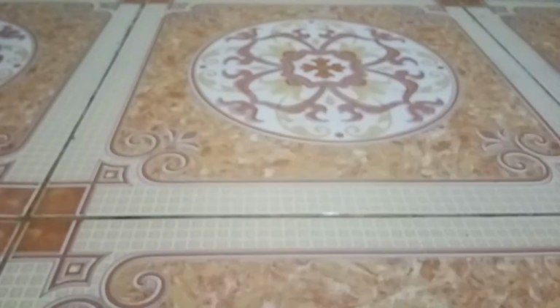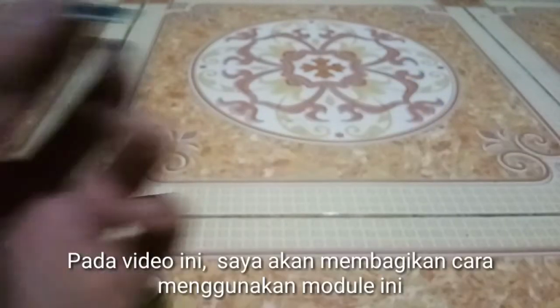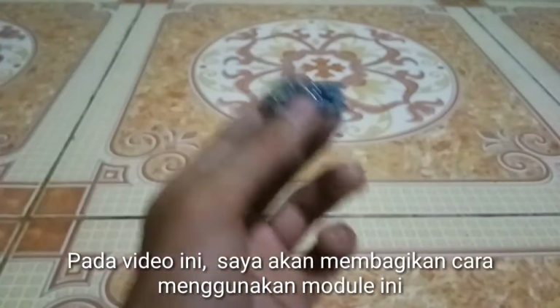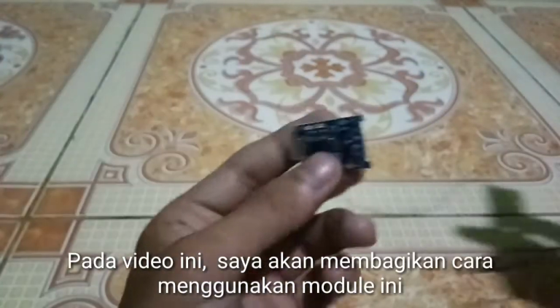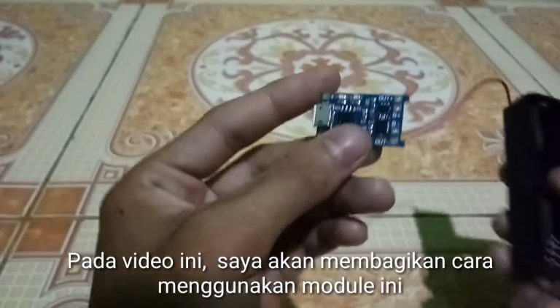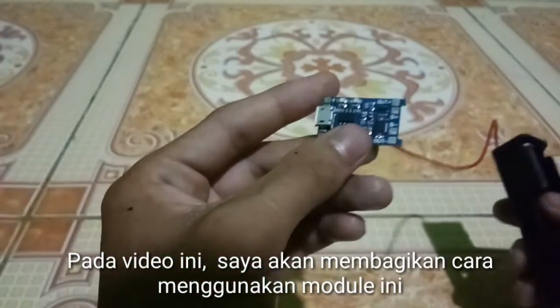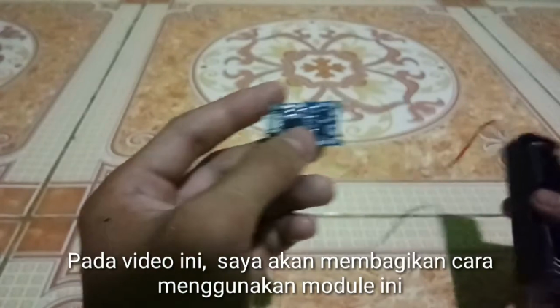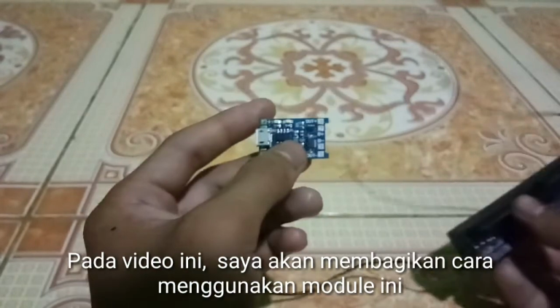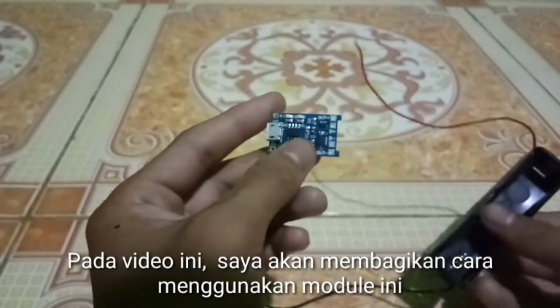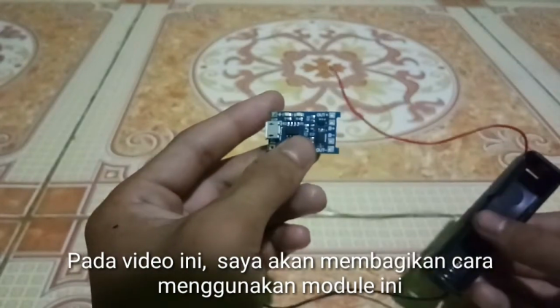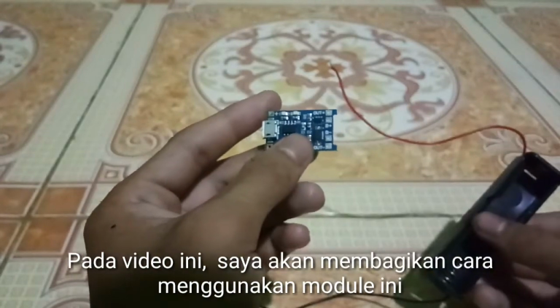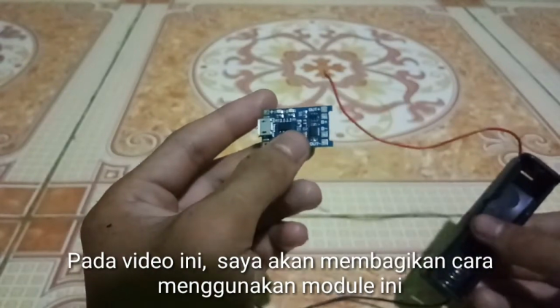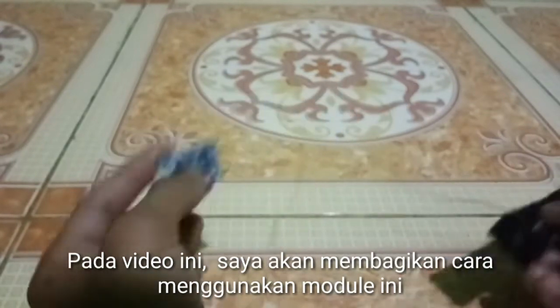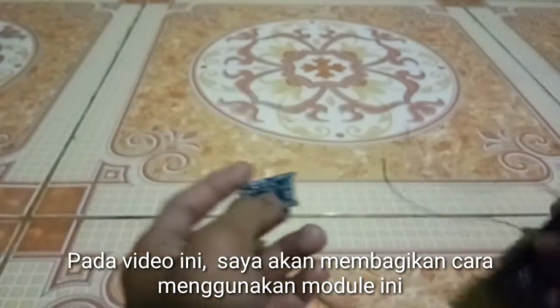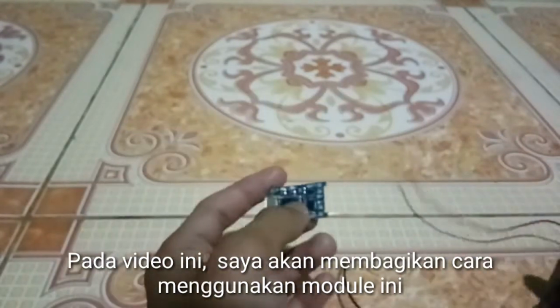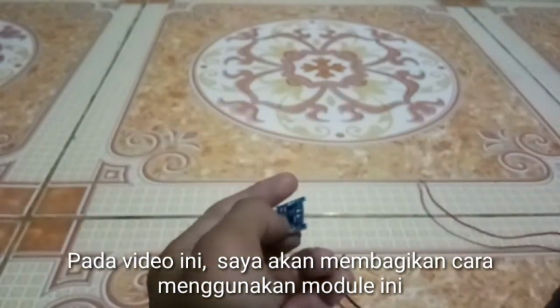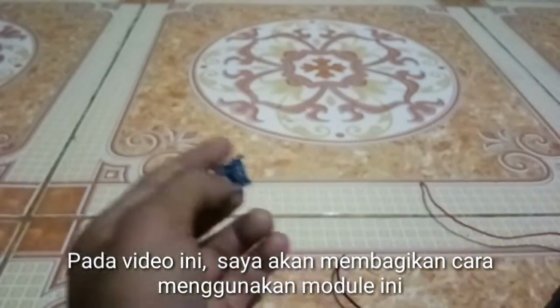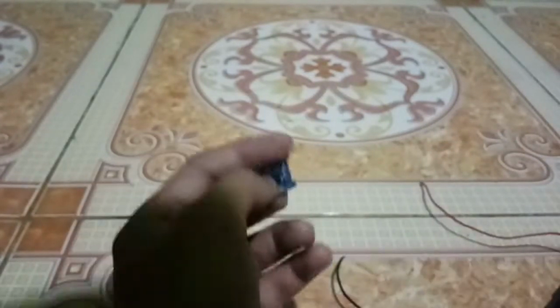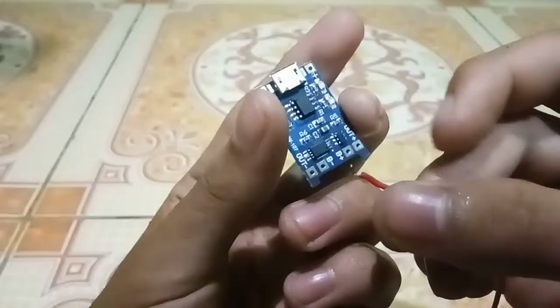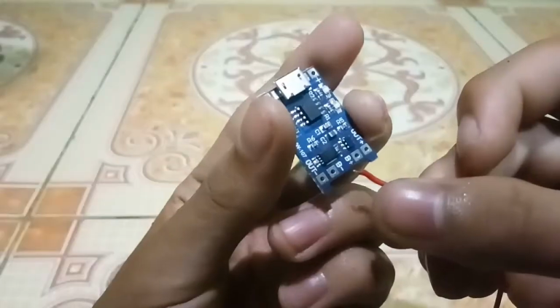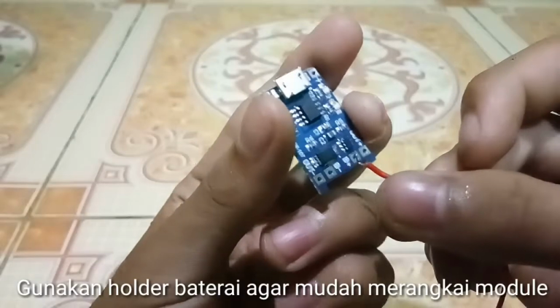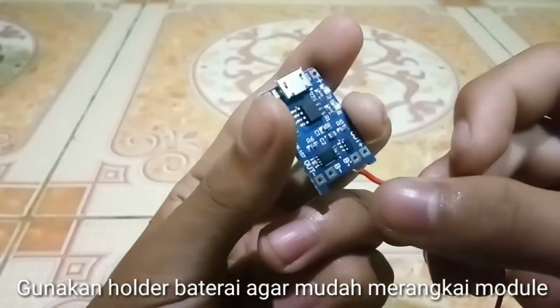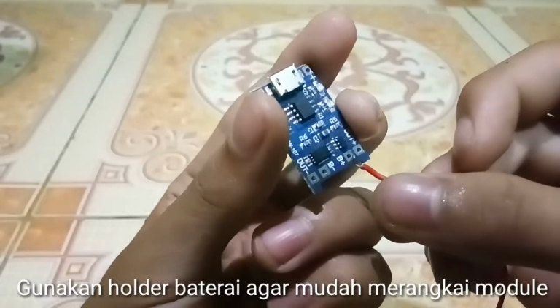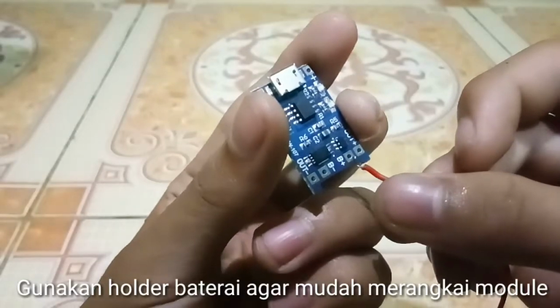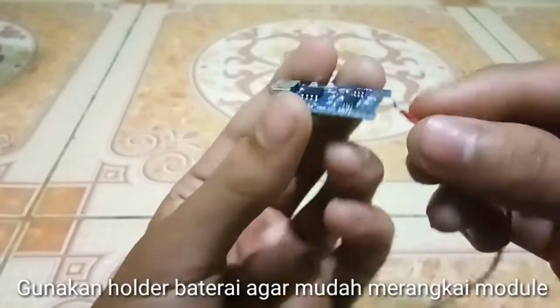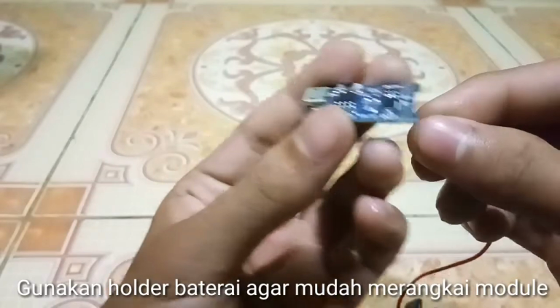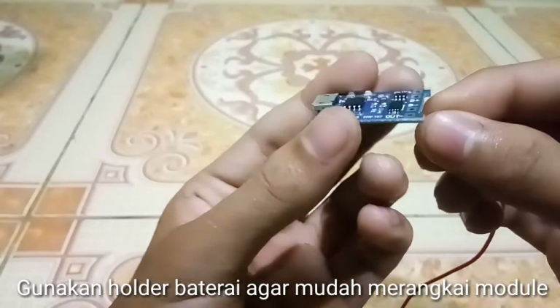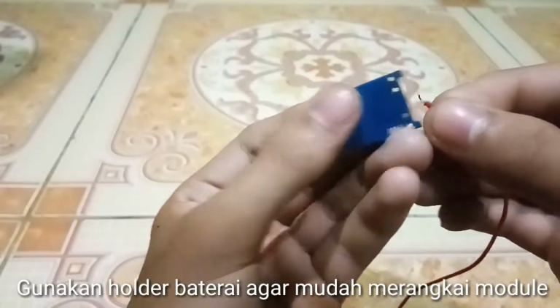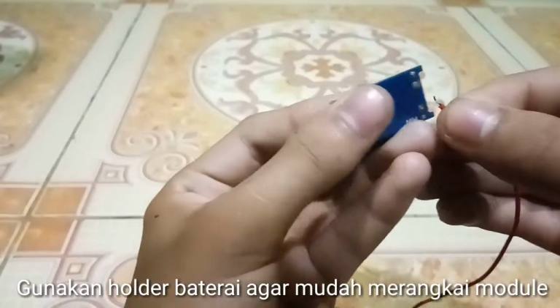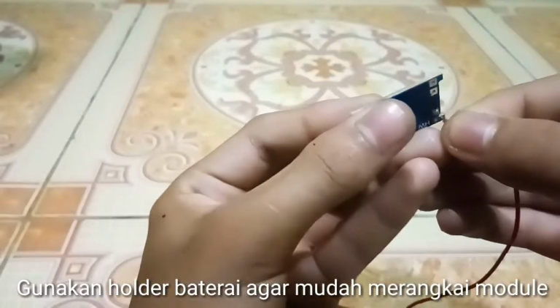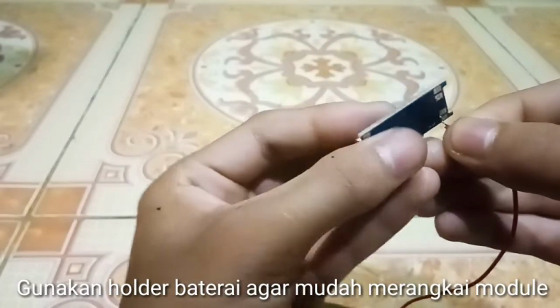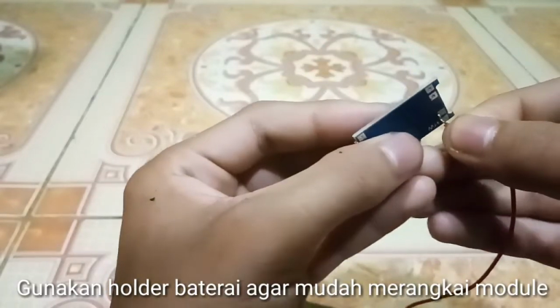In this video, I will explain how to use this module. Use a battery holder — agar muta — with model K.